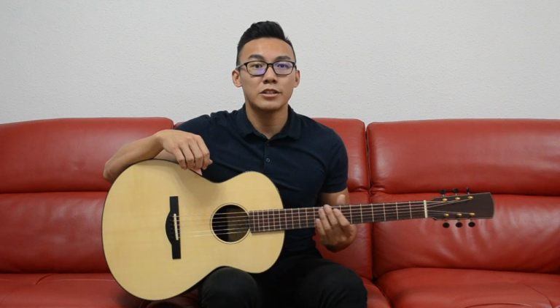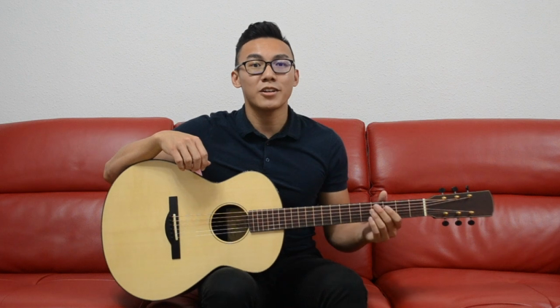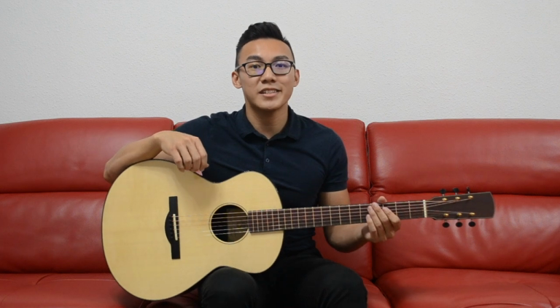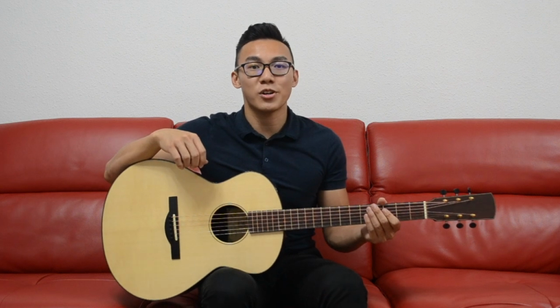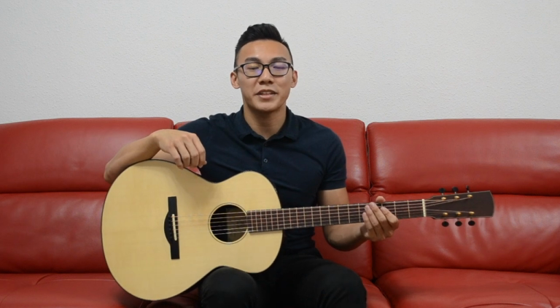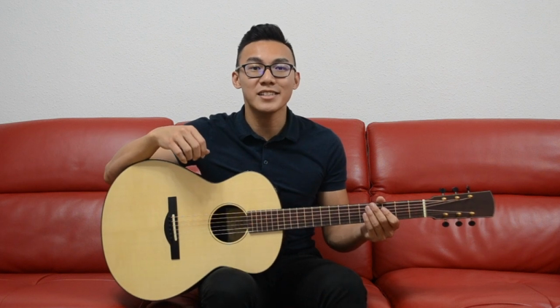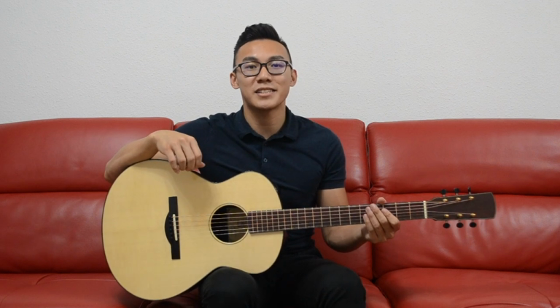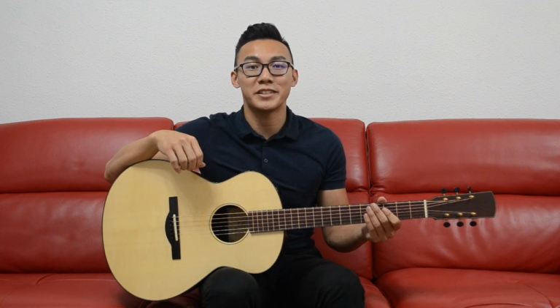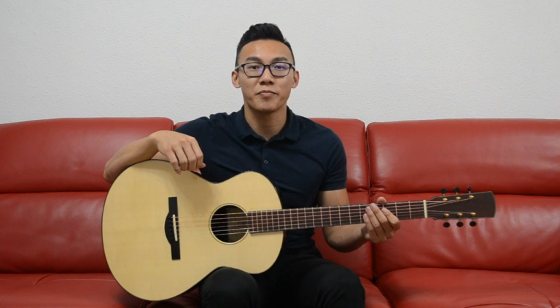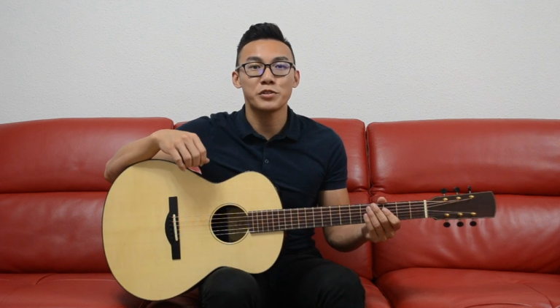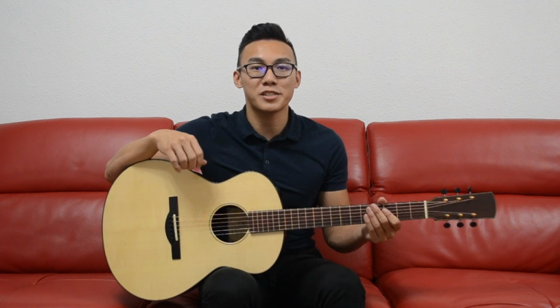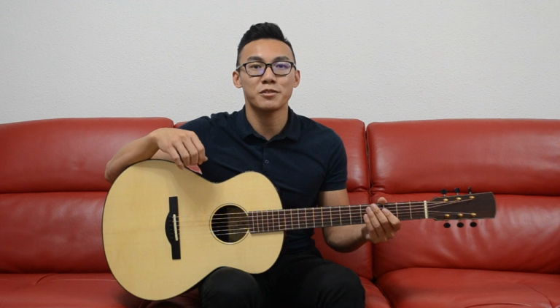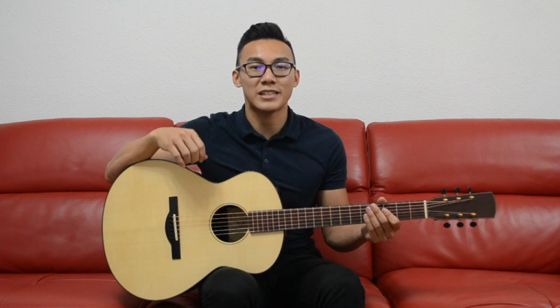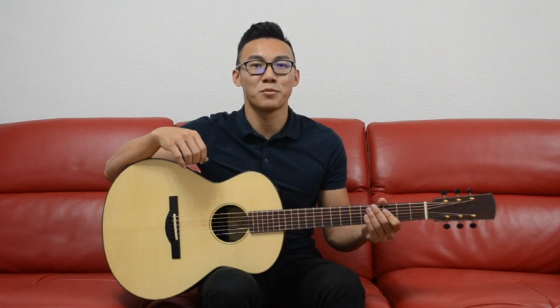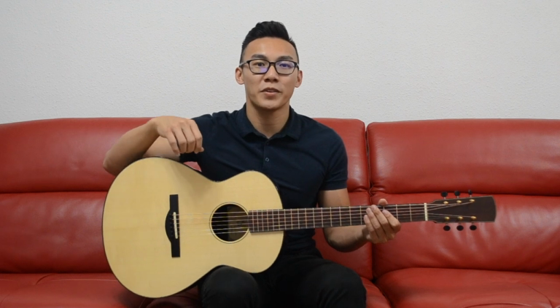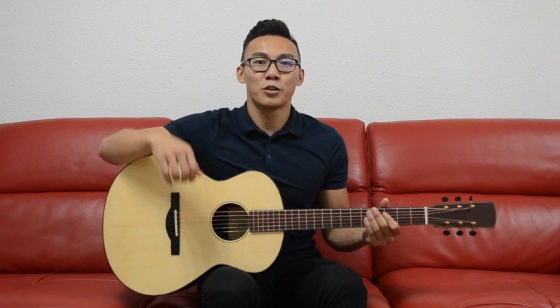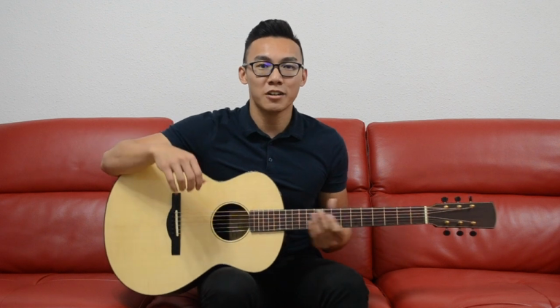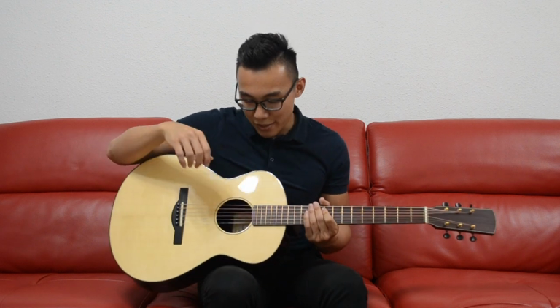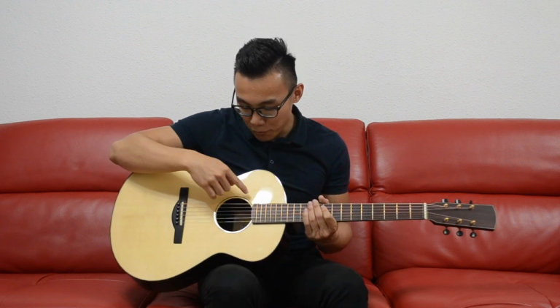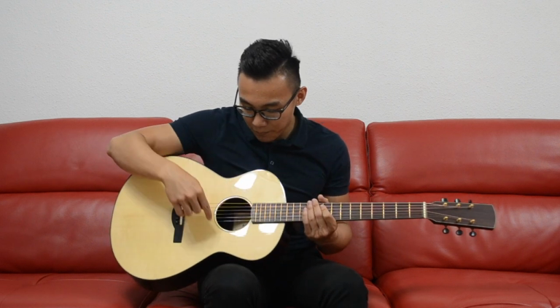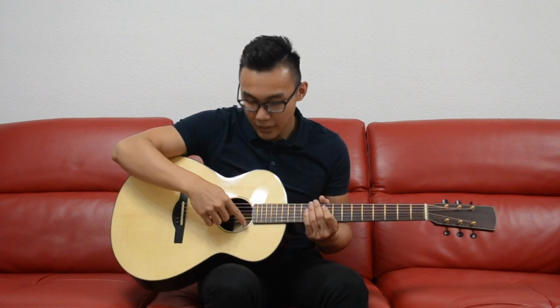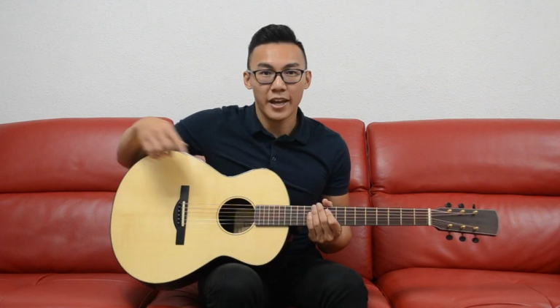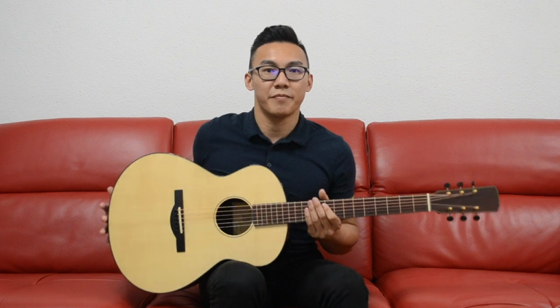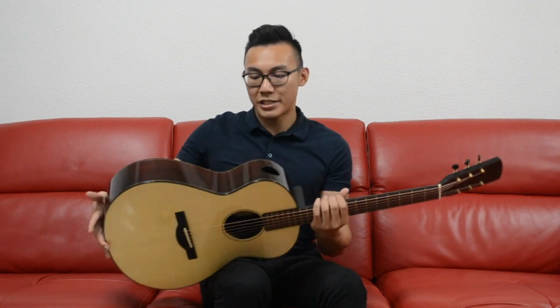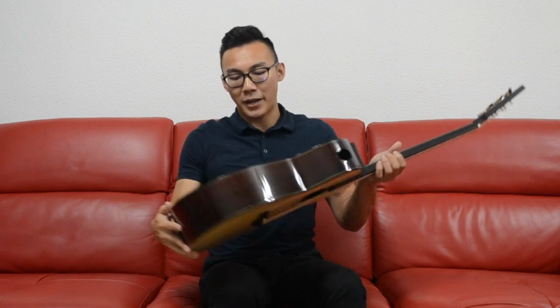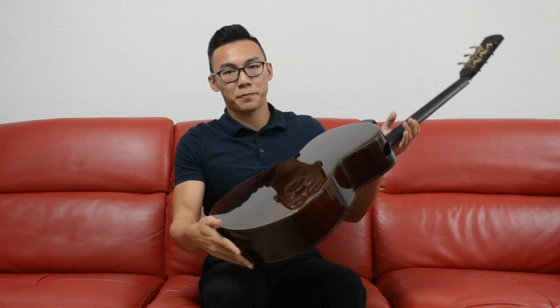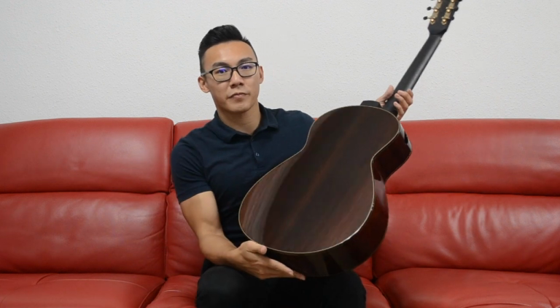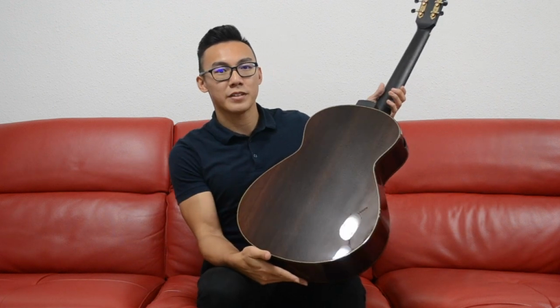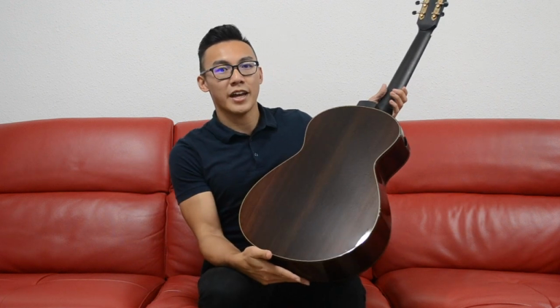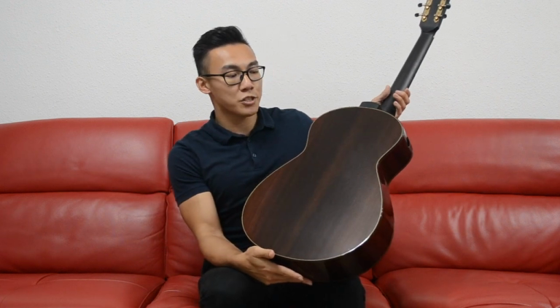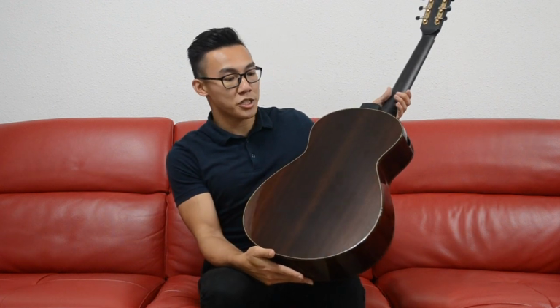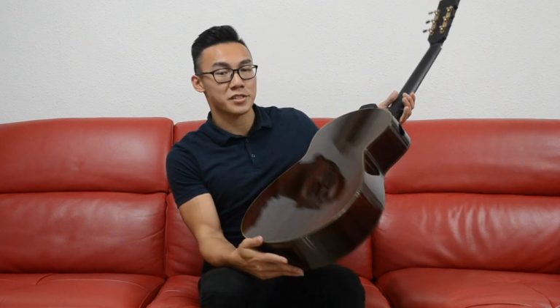Dion guitars instantly catch your eye with the elegant simplicity of their design, which really brings meaning to the phrase 'less is more.' The rosette consists of a simple ring, and there isn't even a backstrip. This allows the wood to speak for itself.